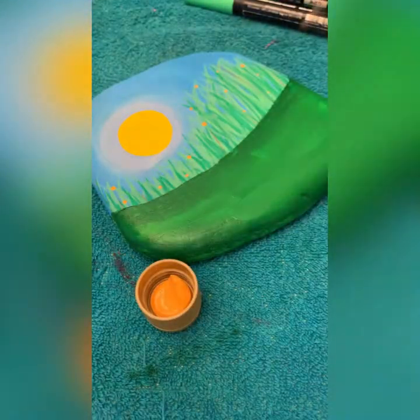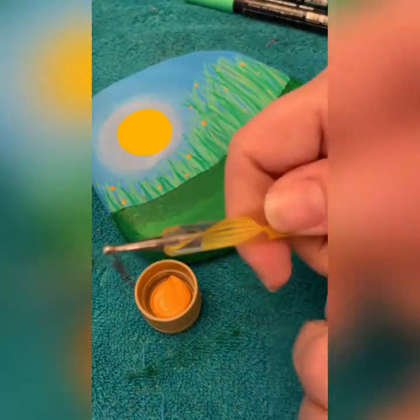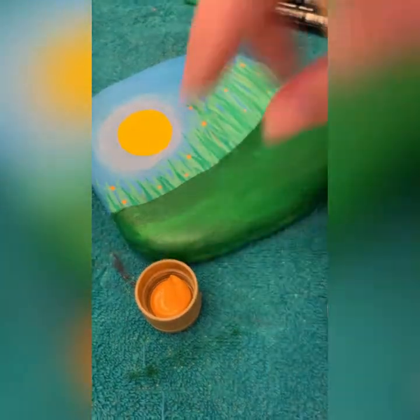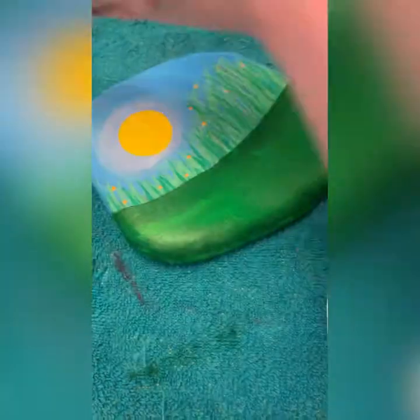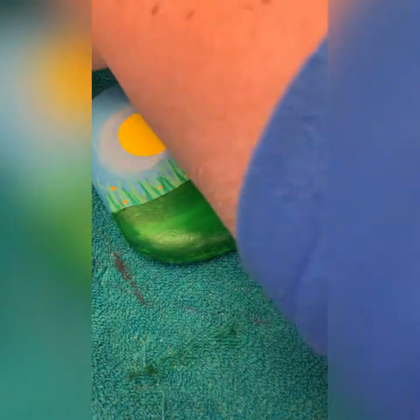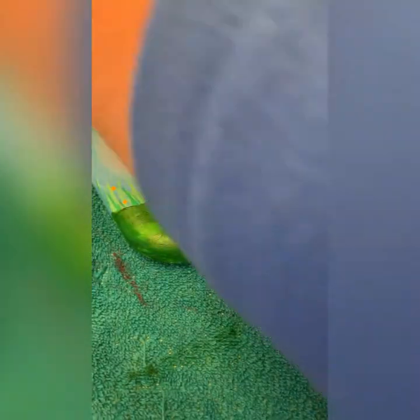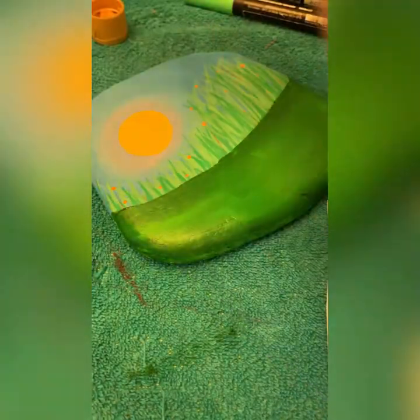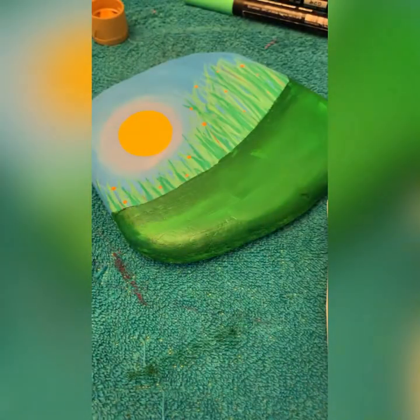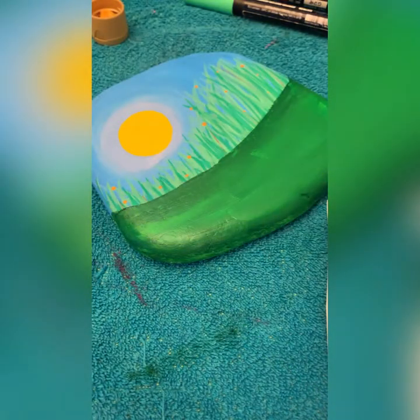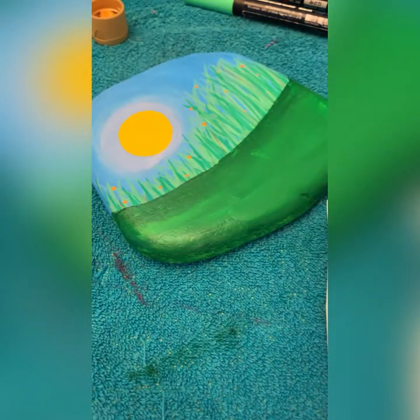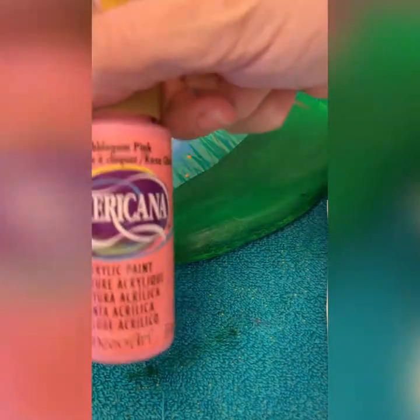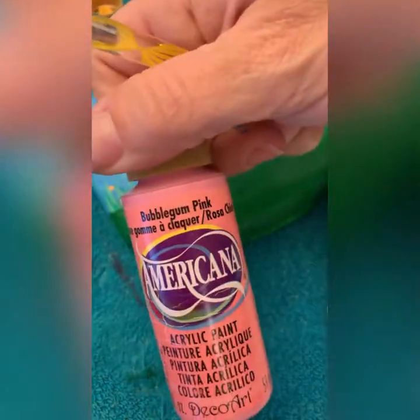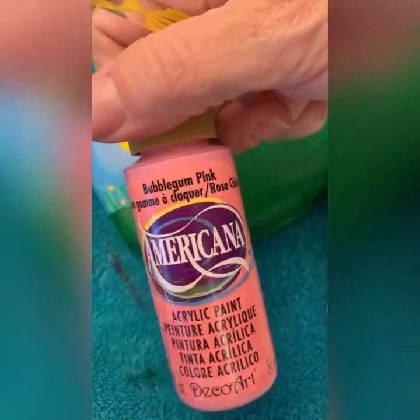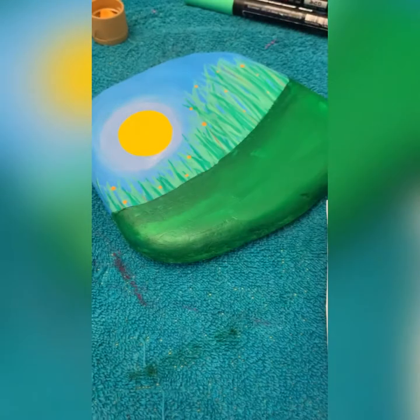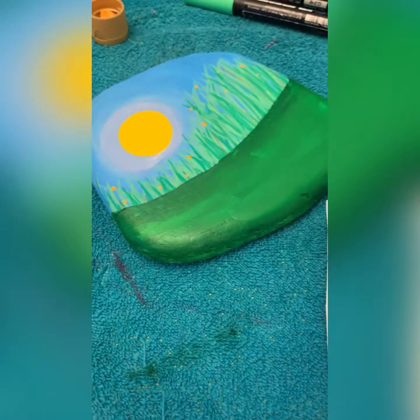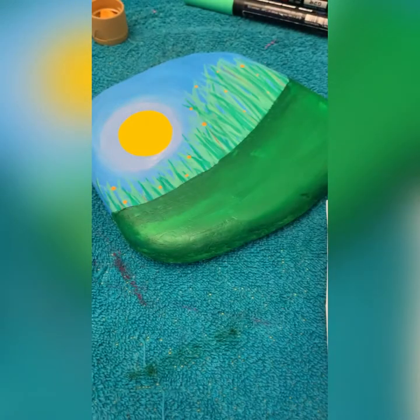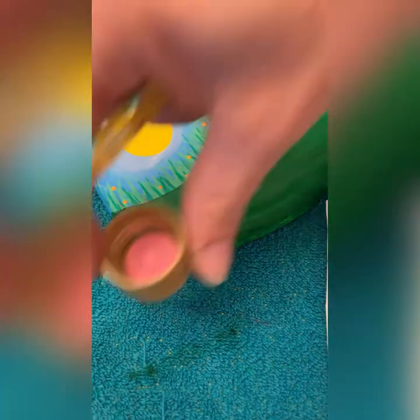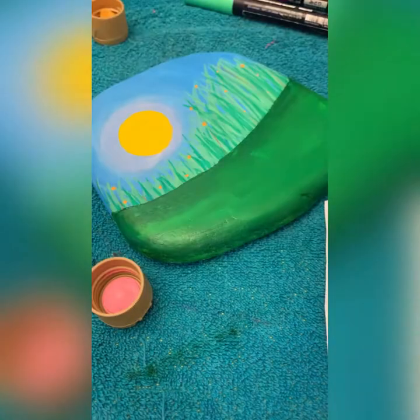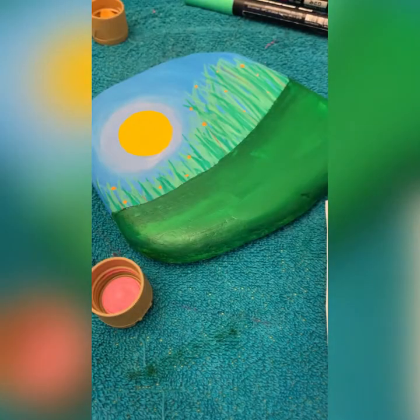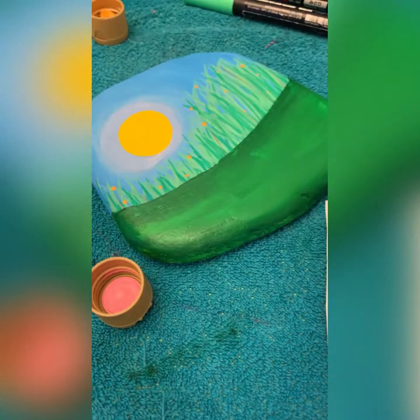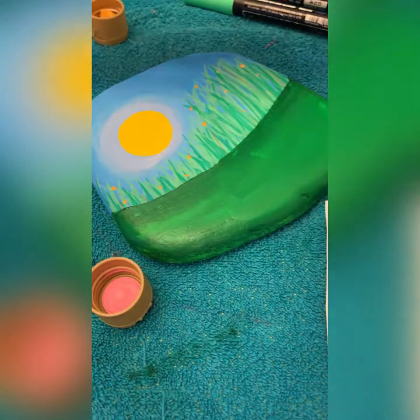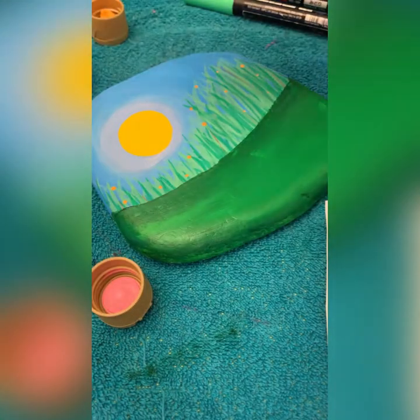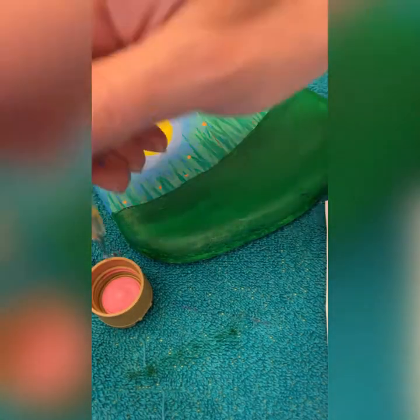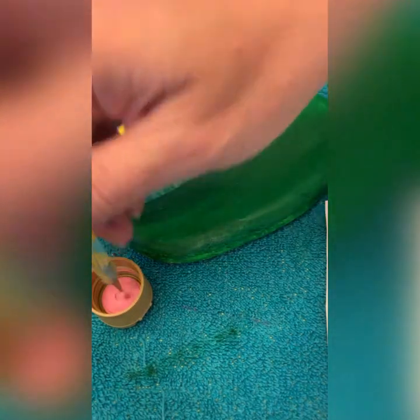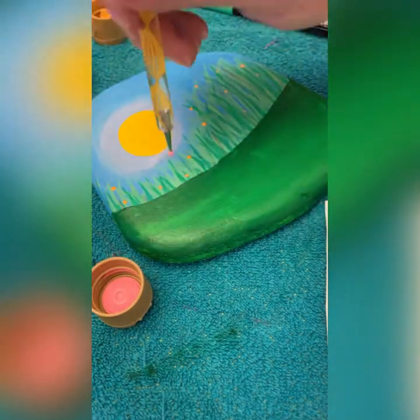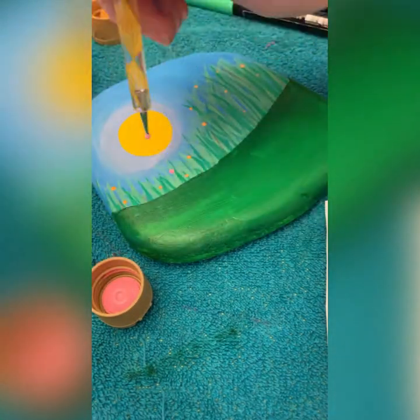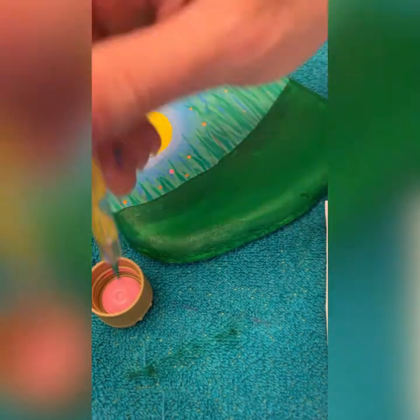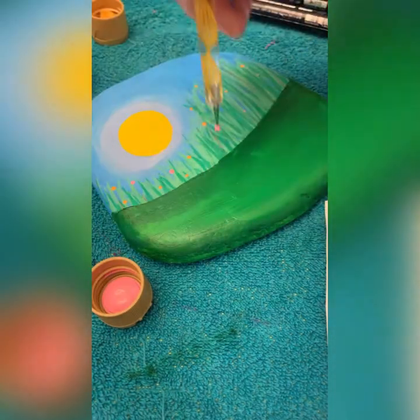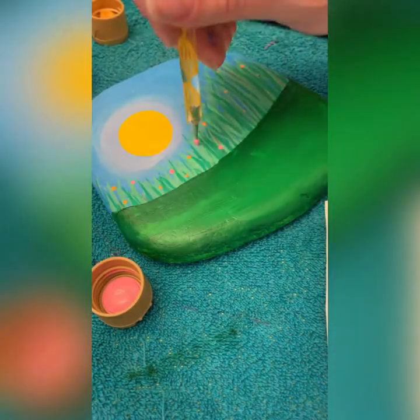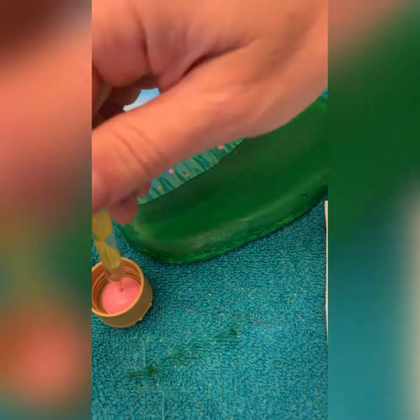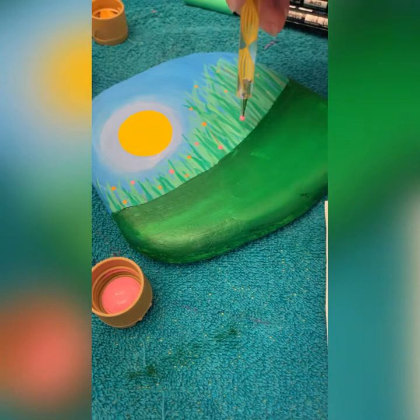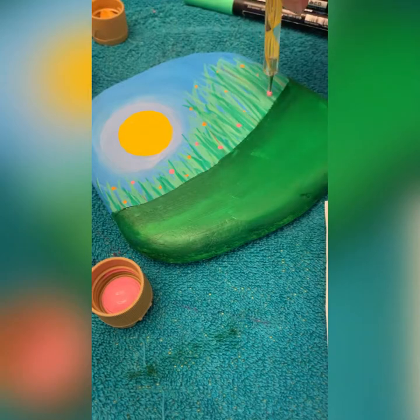You can just kind of squidge that off with a napkin. Bubblegum pink is one of my favorites — same thing here, just random dots.